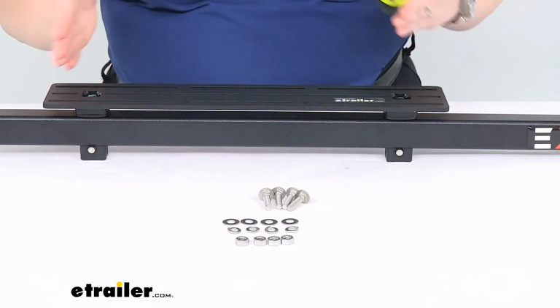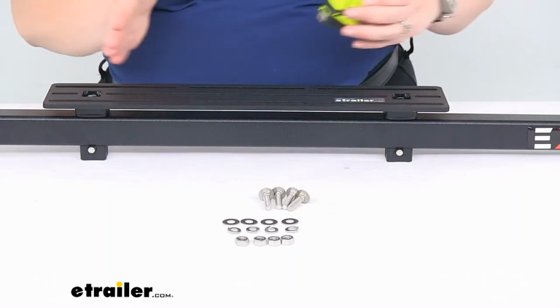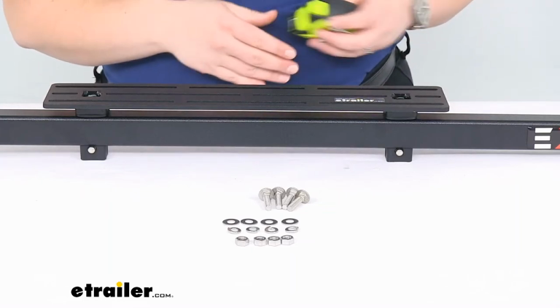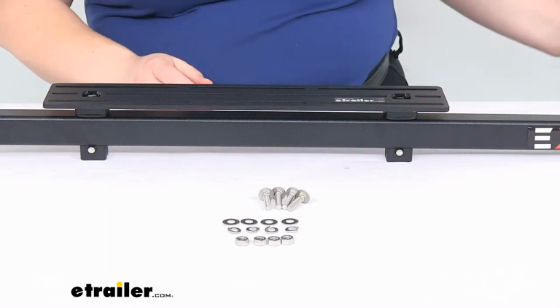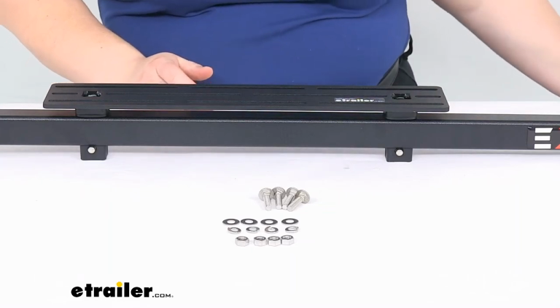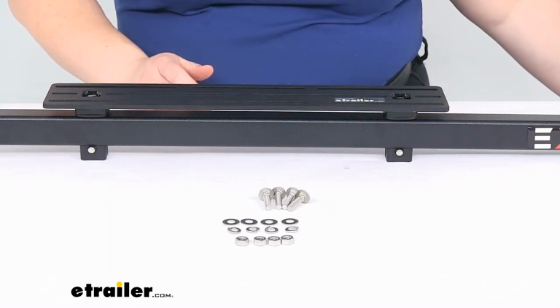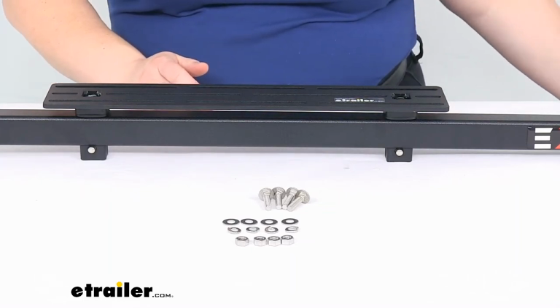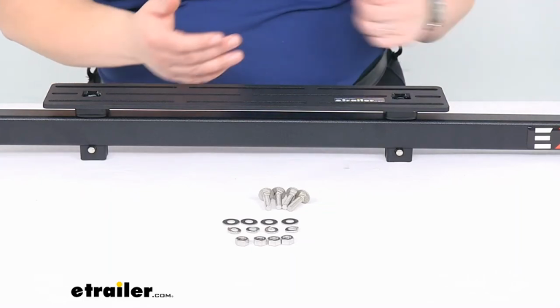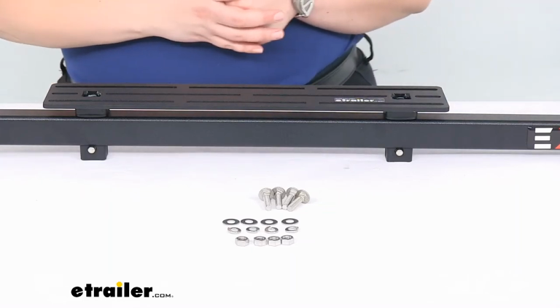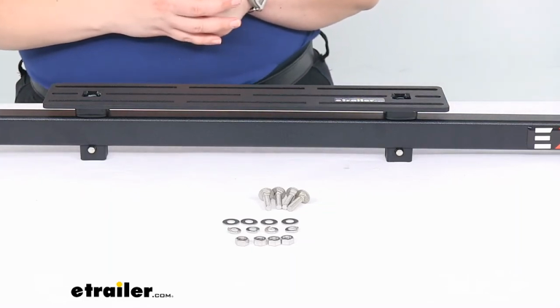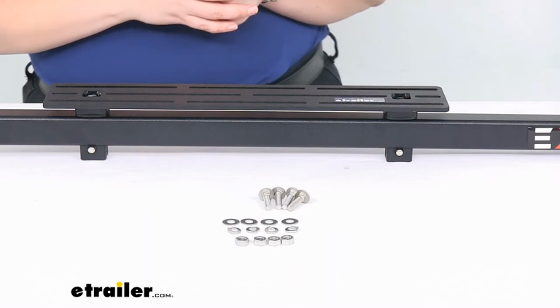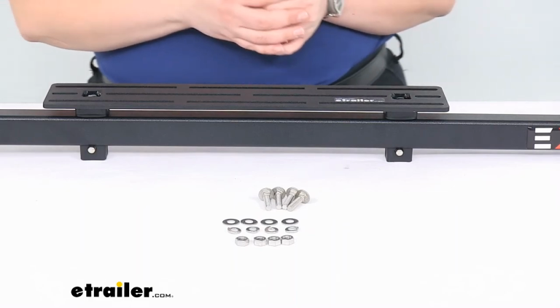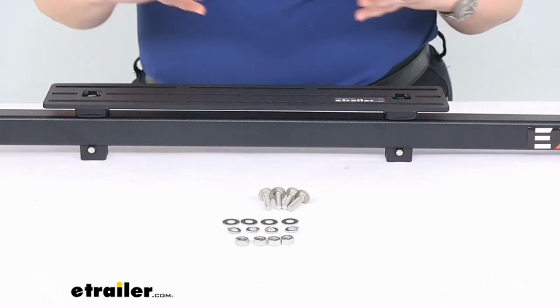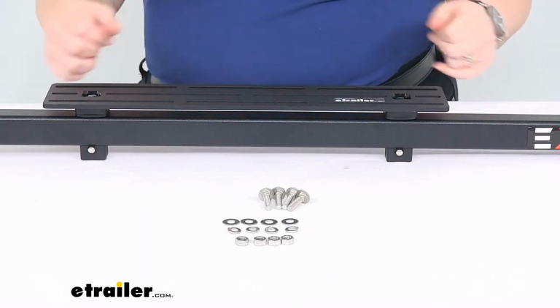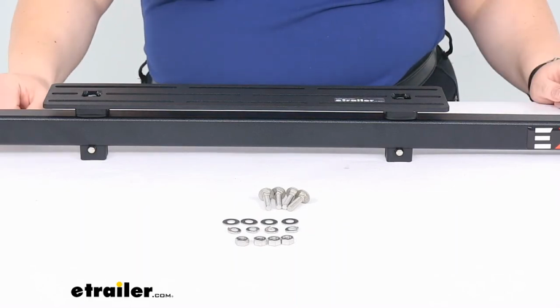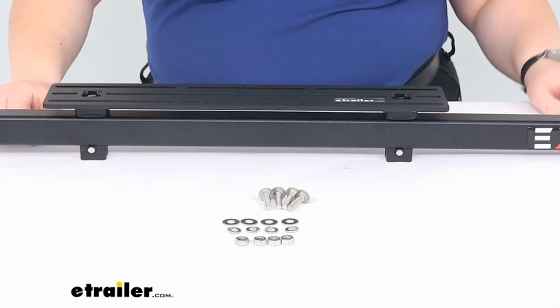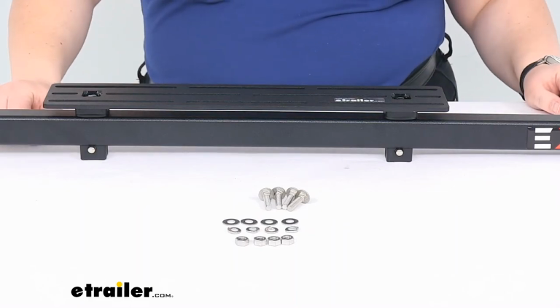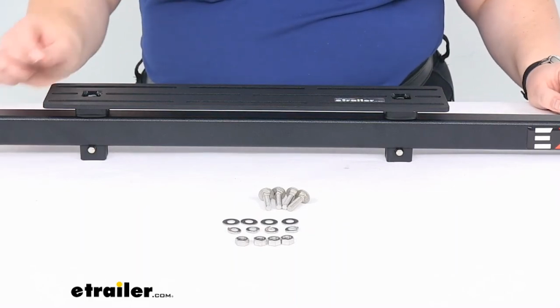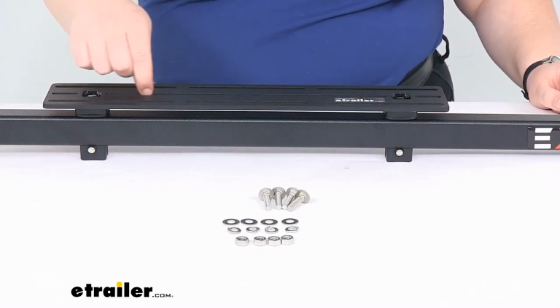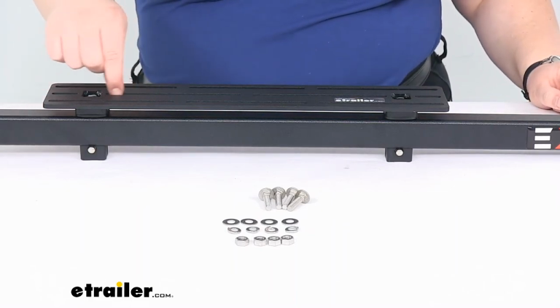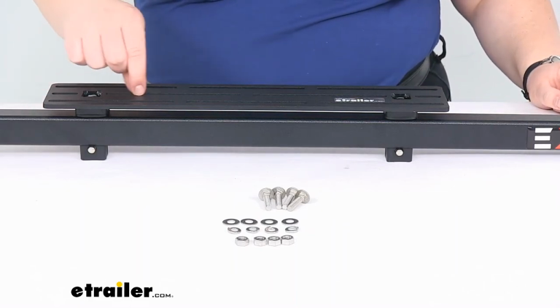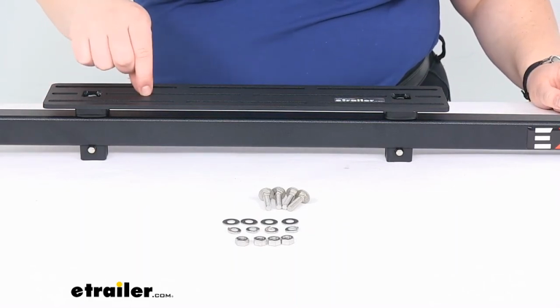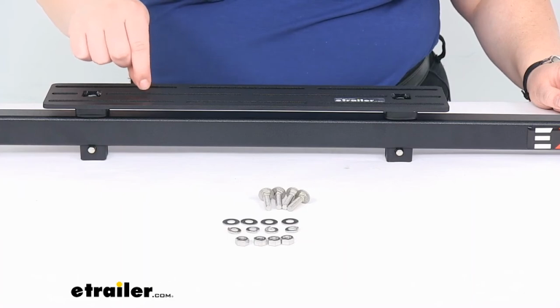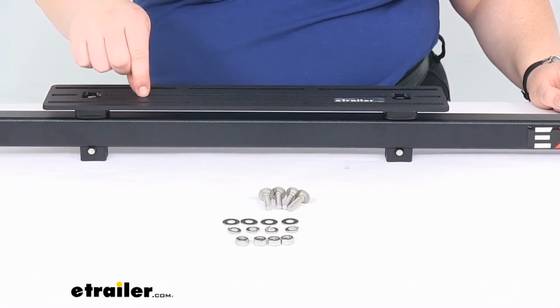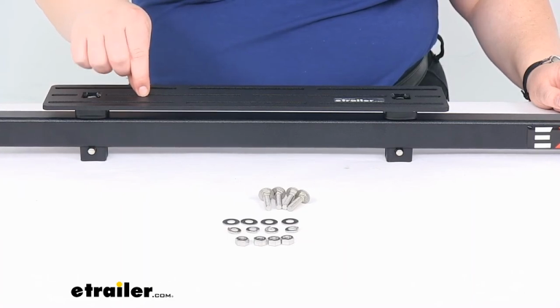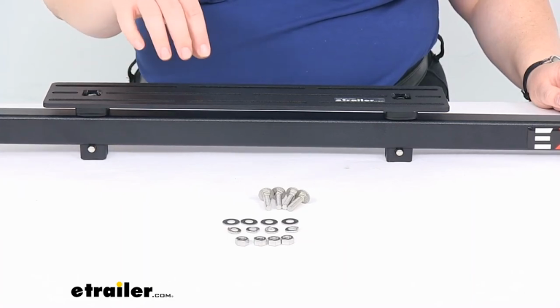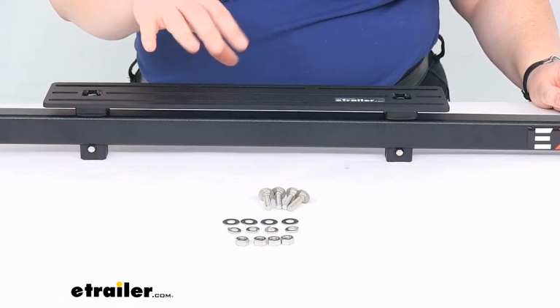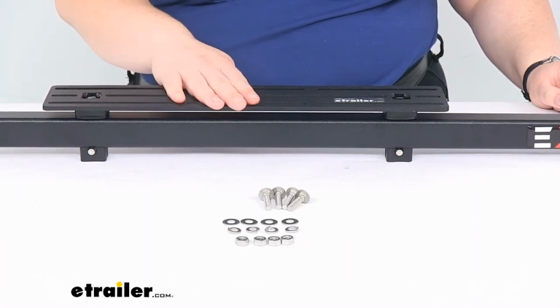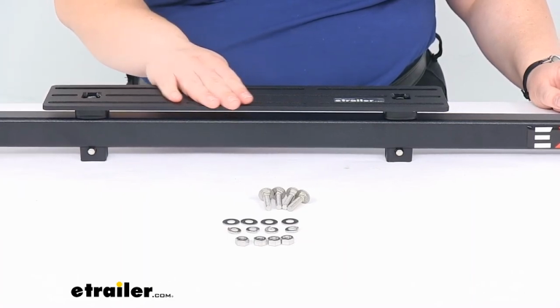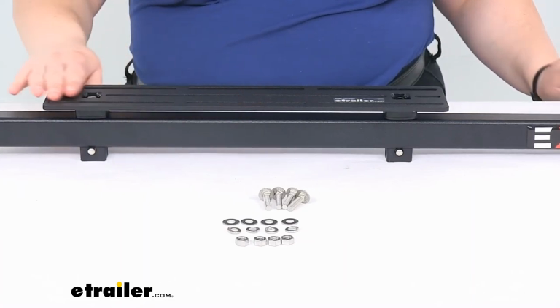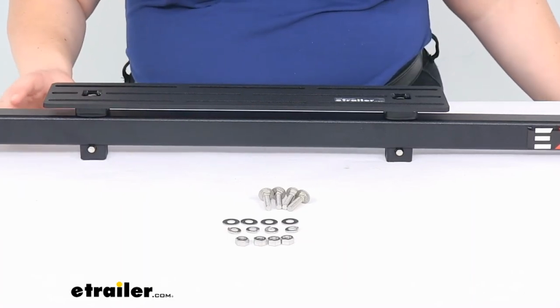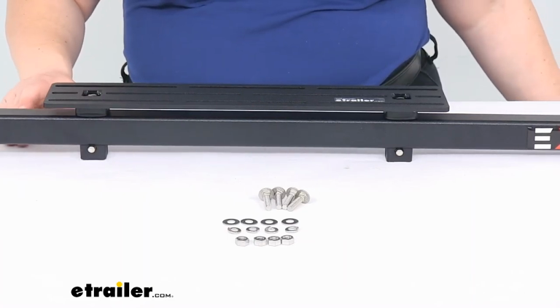There are different slots to attach your other accessories. It is made in the USA. The channel width is one and a quarter inches. And it is covered by a three-year limited warranty.